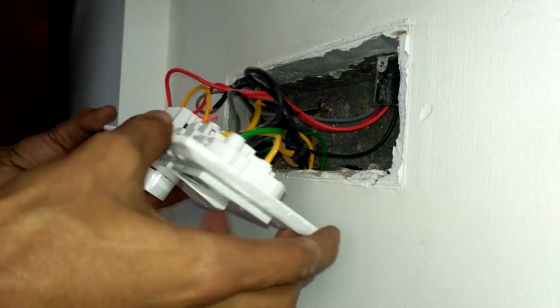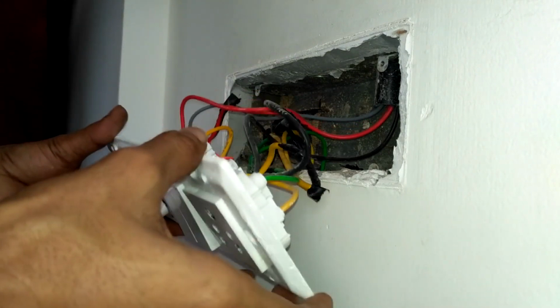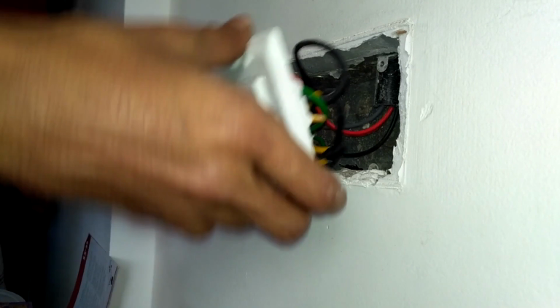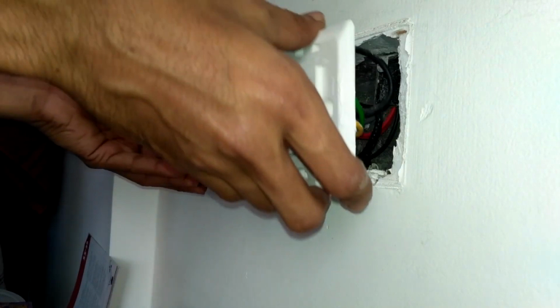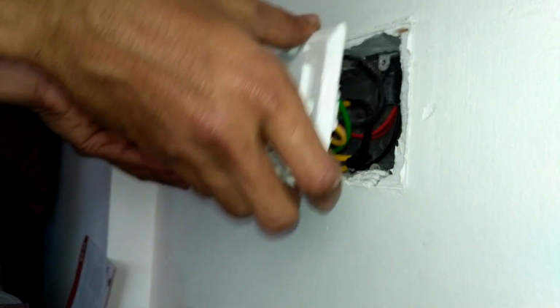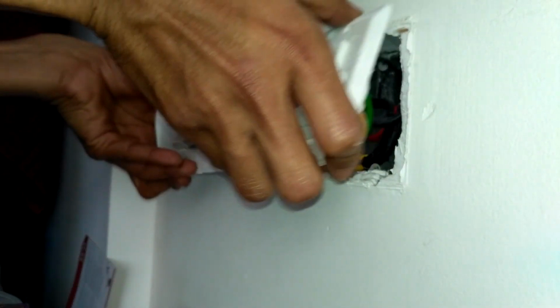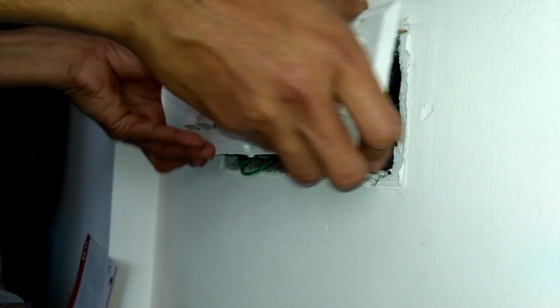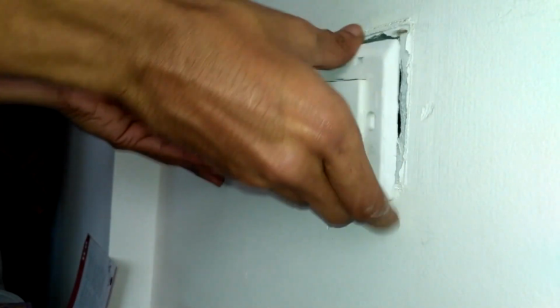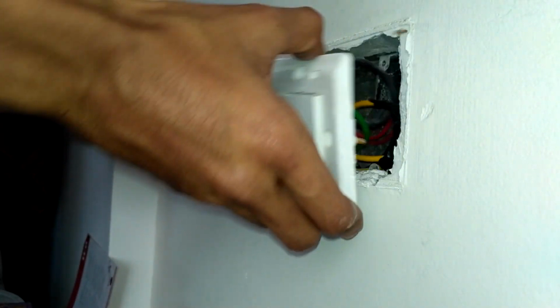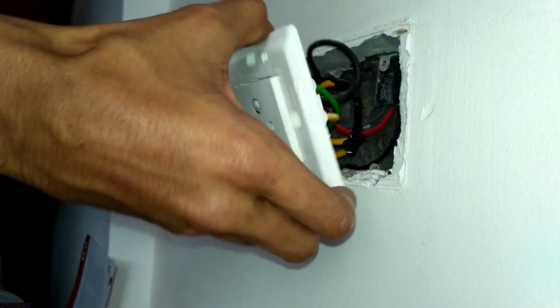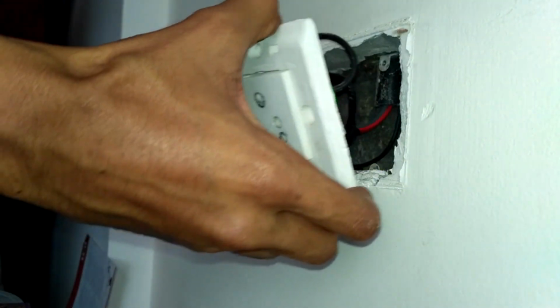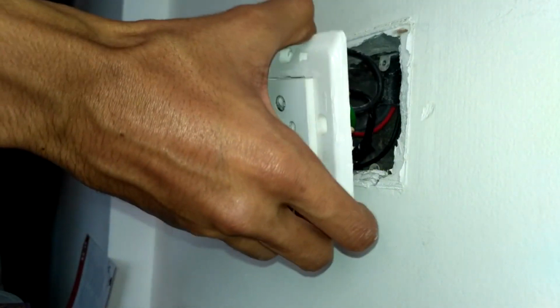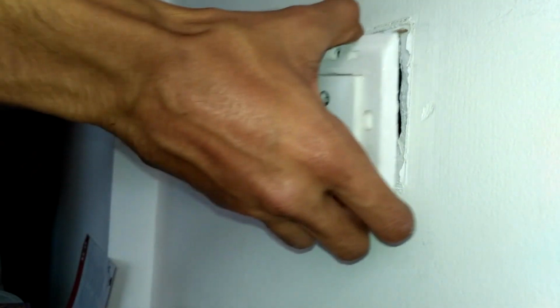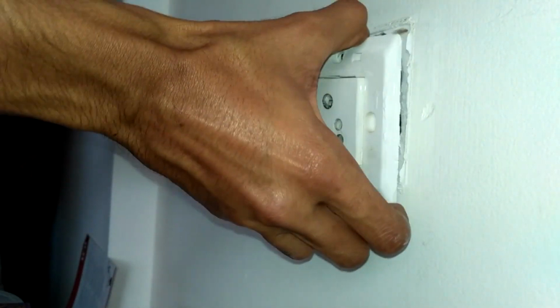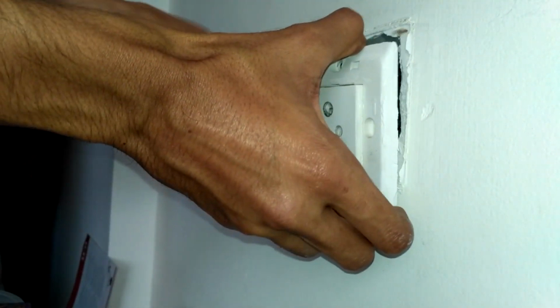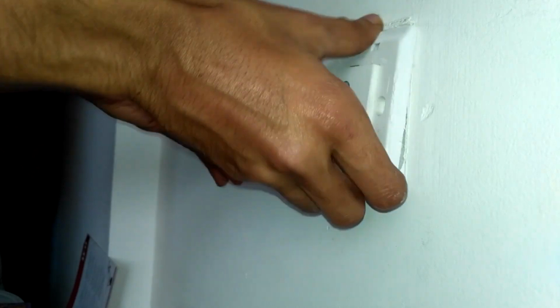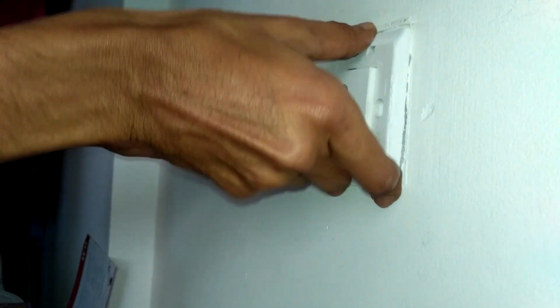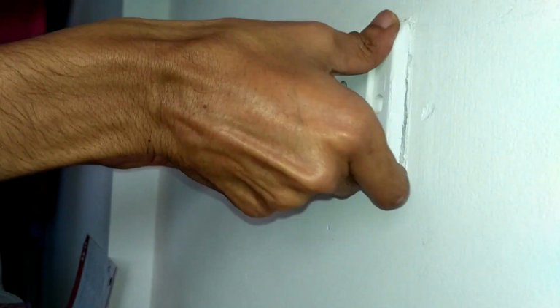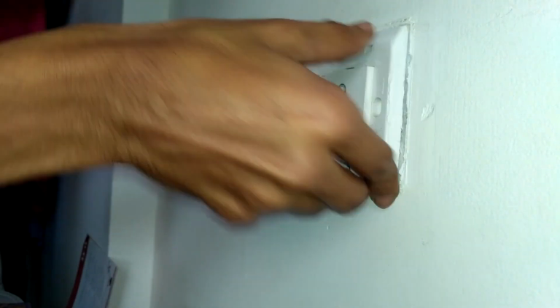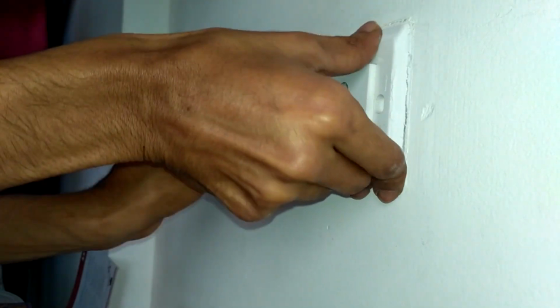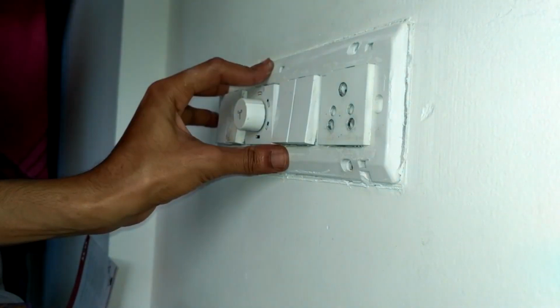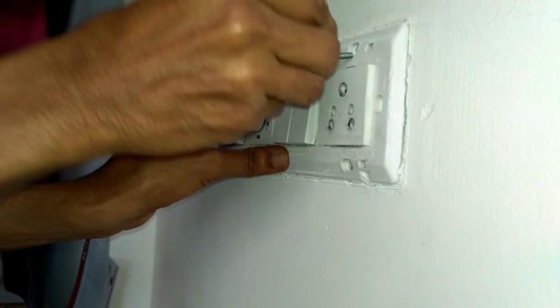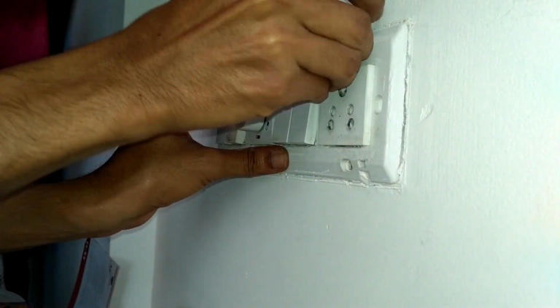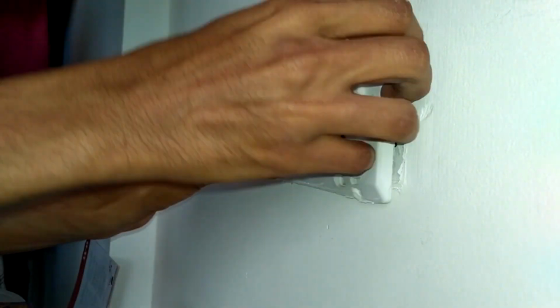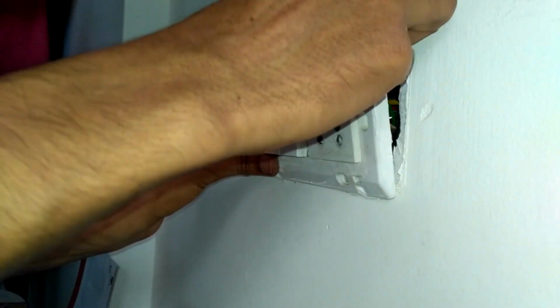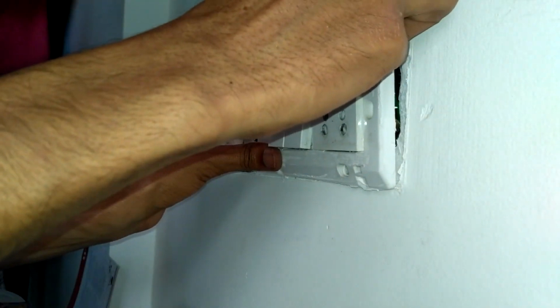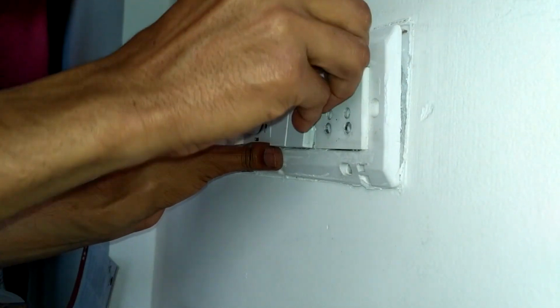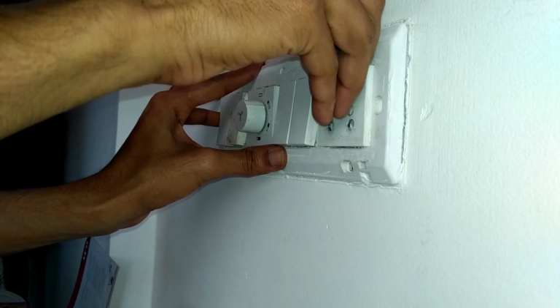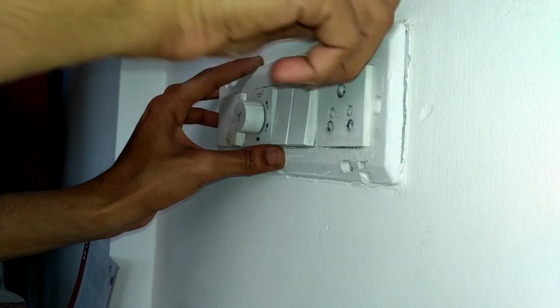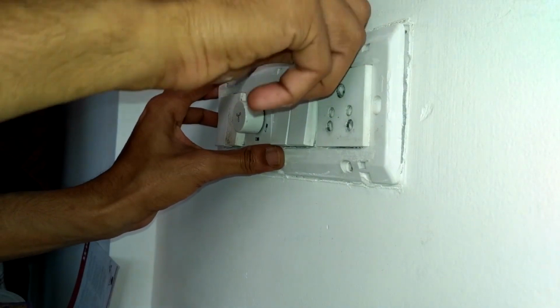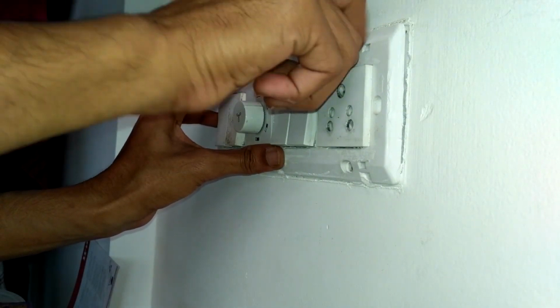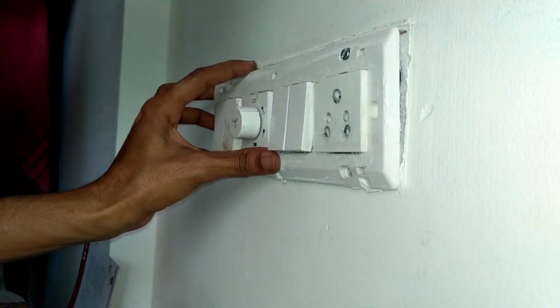Now it's completed. Put back the switchboard into this board circuit. We need to put back the screws and tighten them.